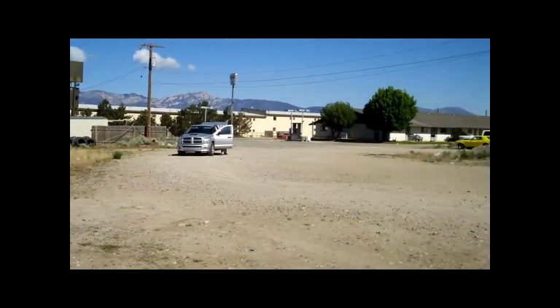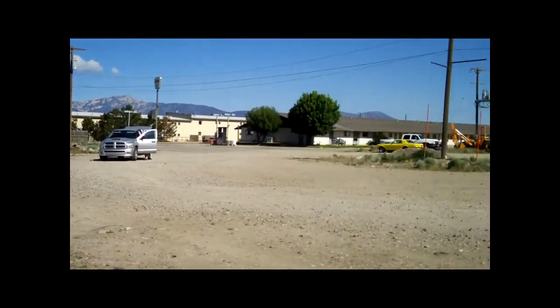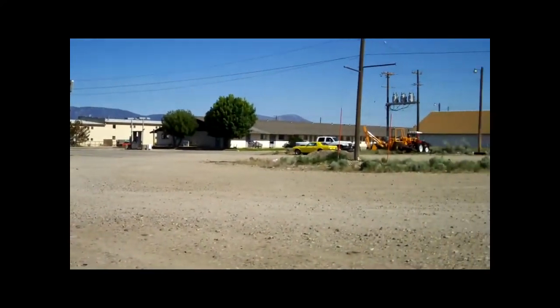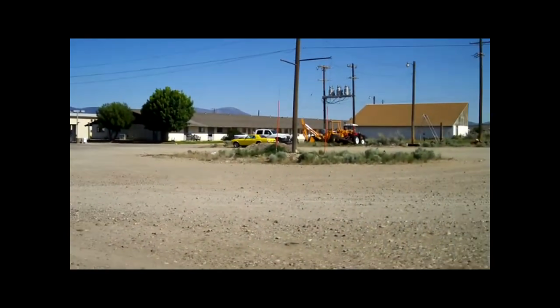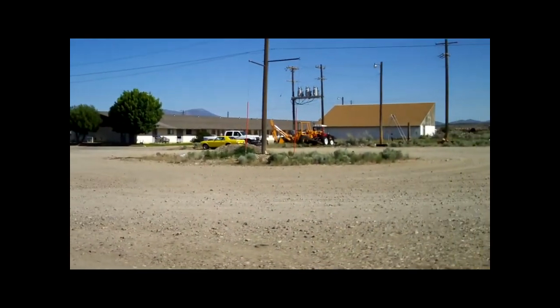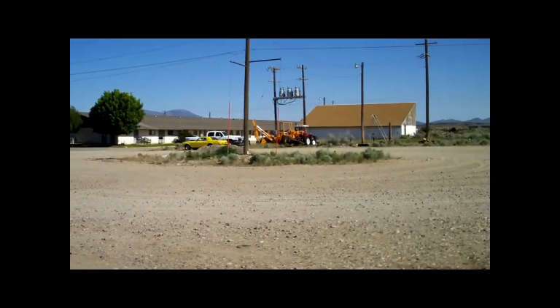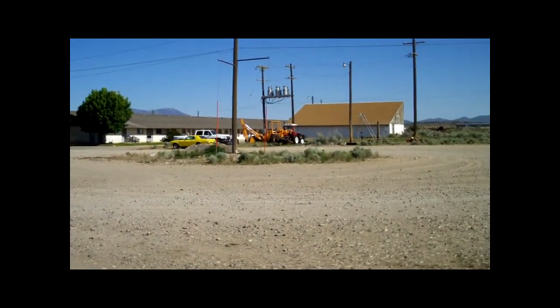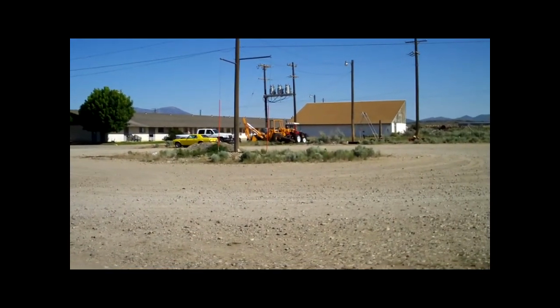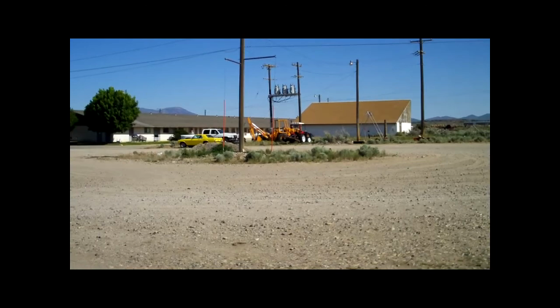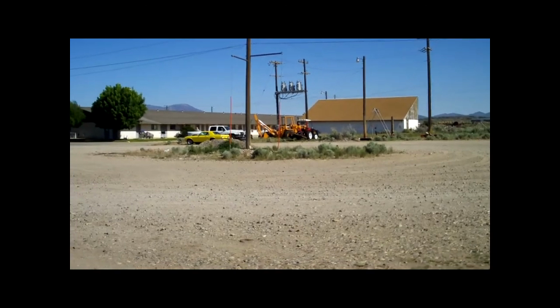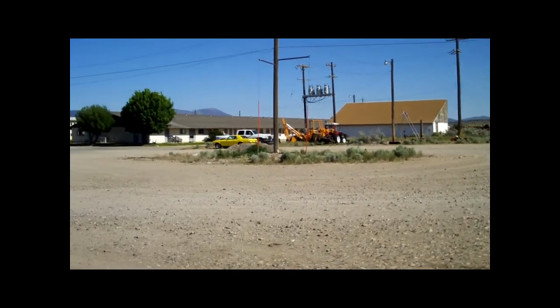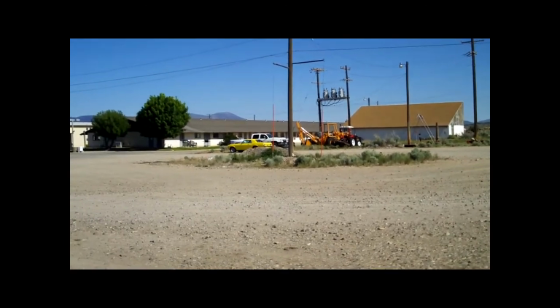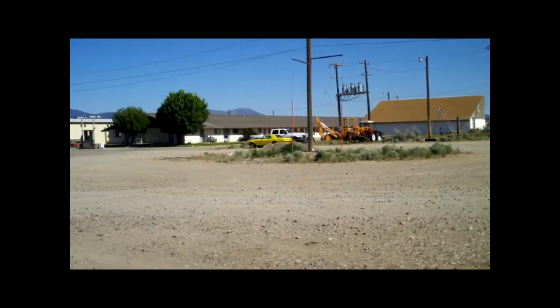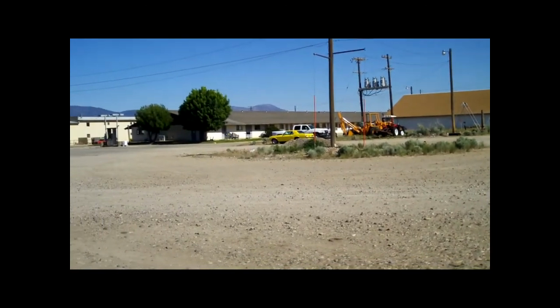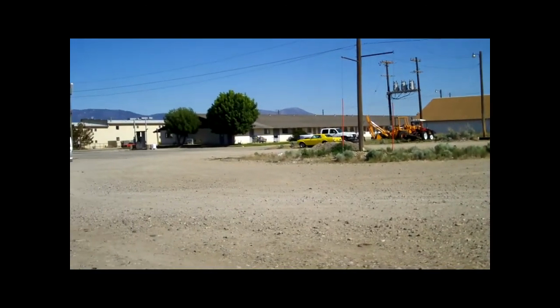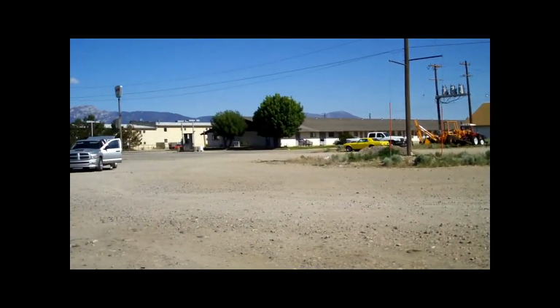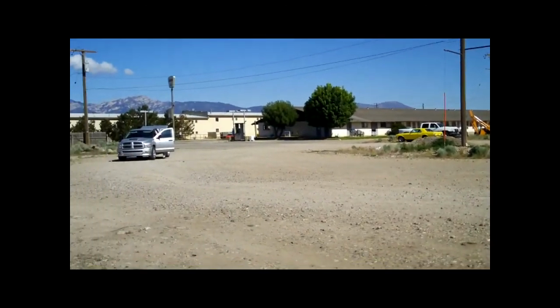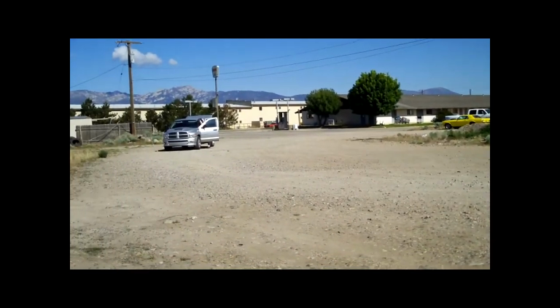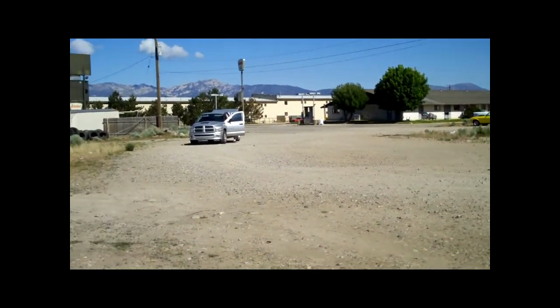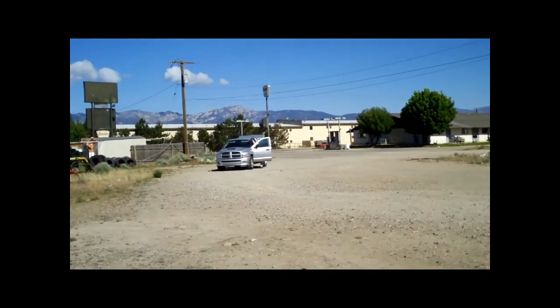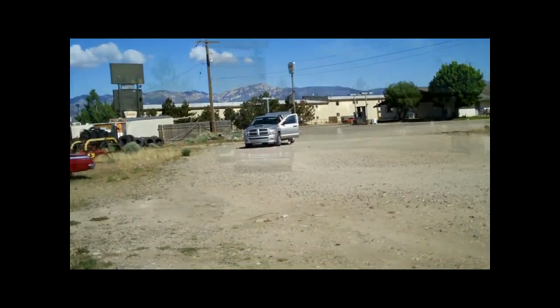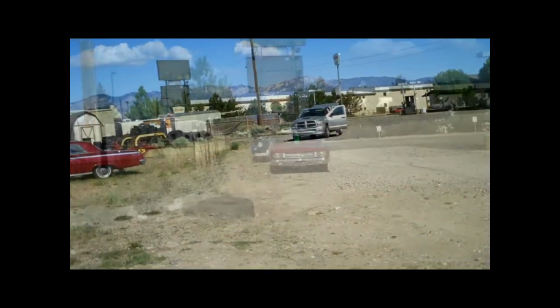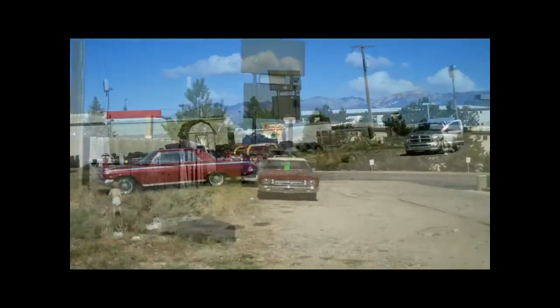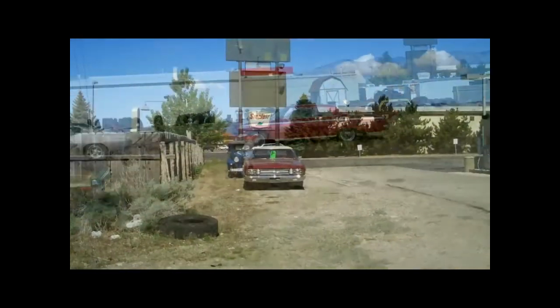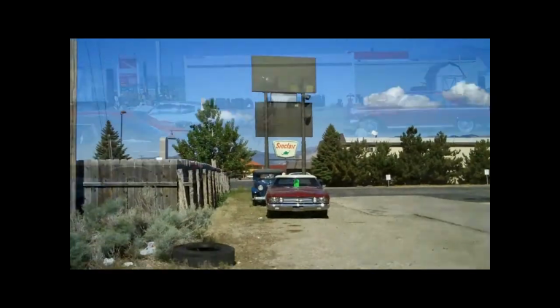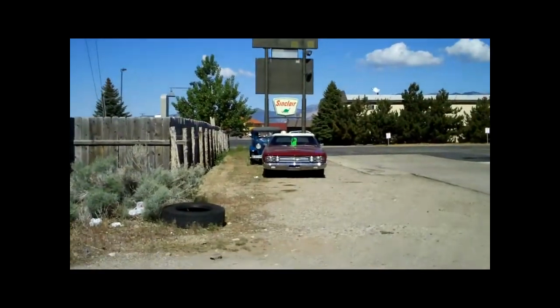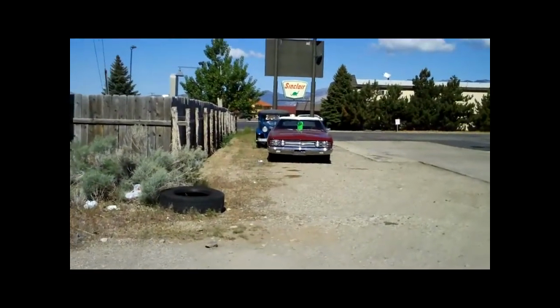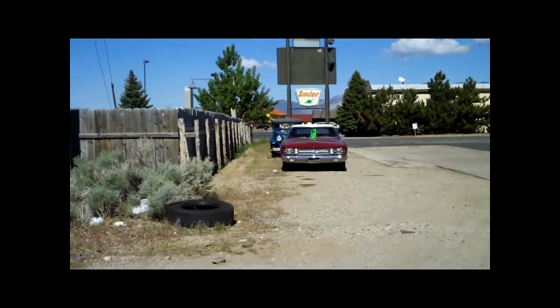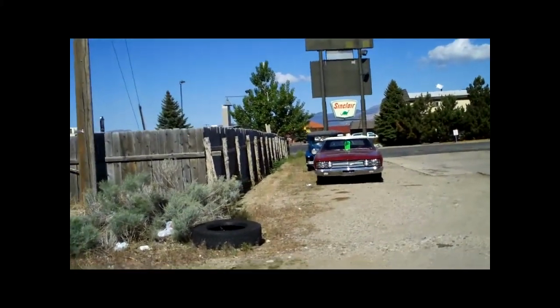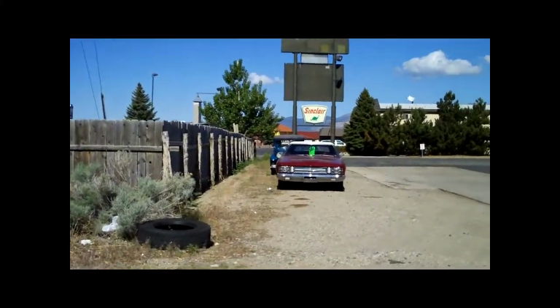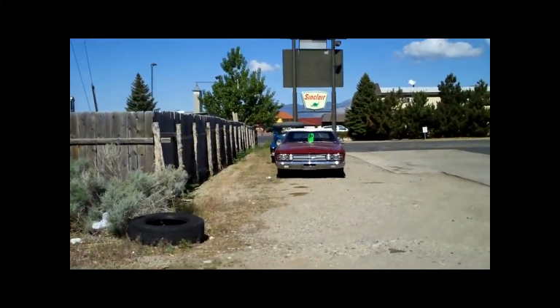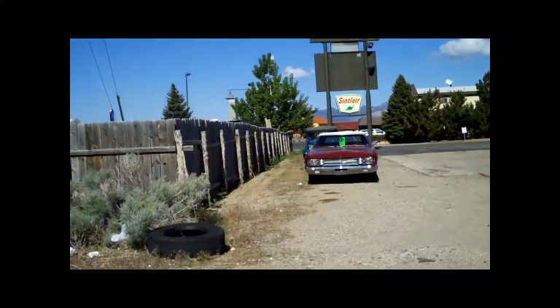There's a Mustang over here and there's a Firebird, and an old Ford truck or something over around there — I'll get a shot of those in a moment. Here's a couple of the other cars around towards the other side.